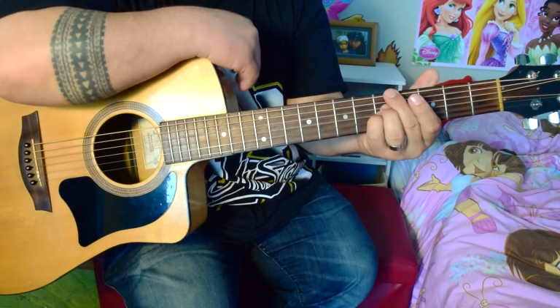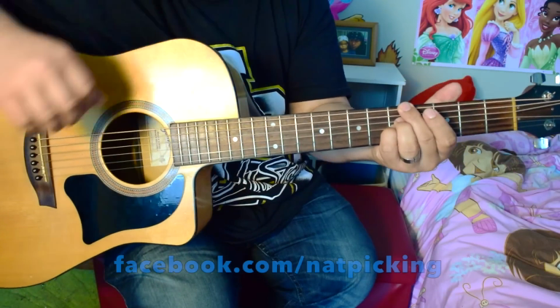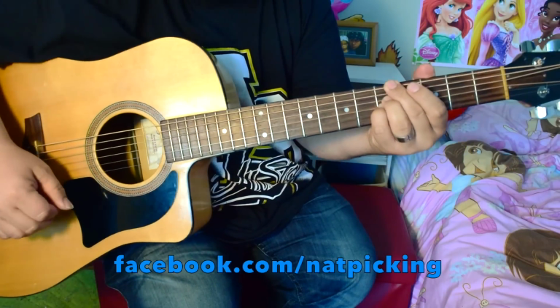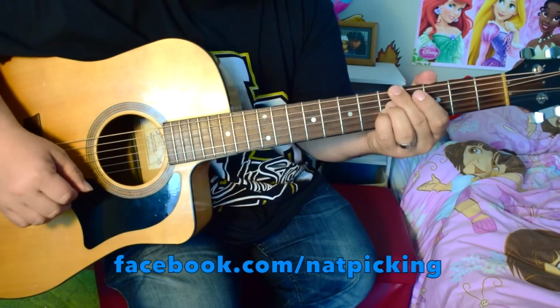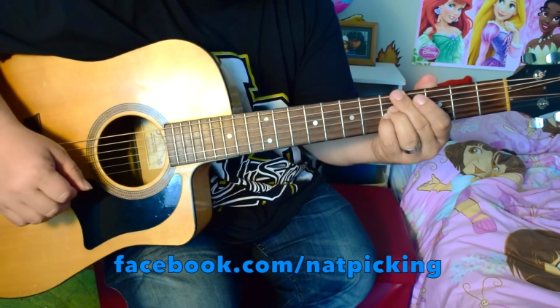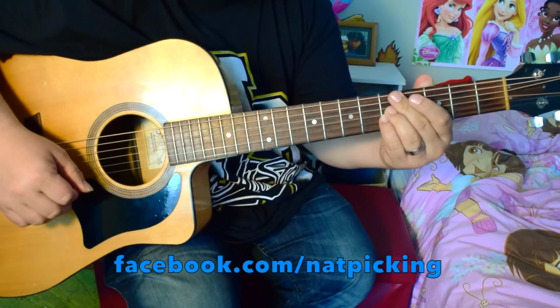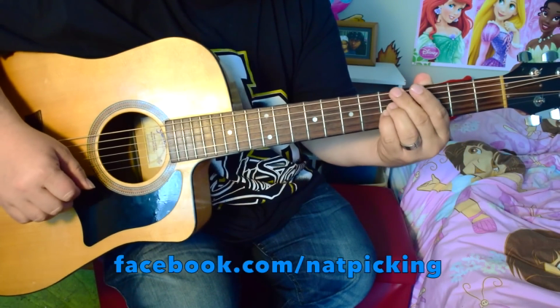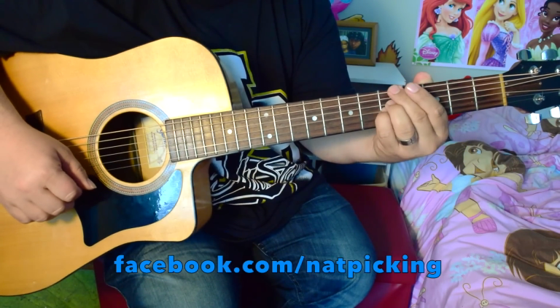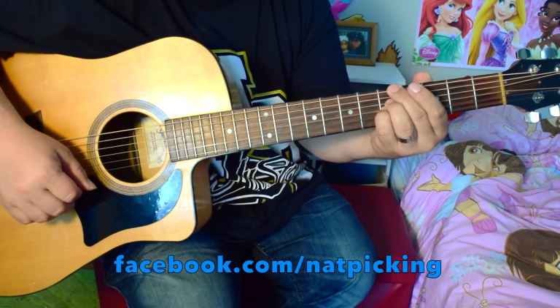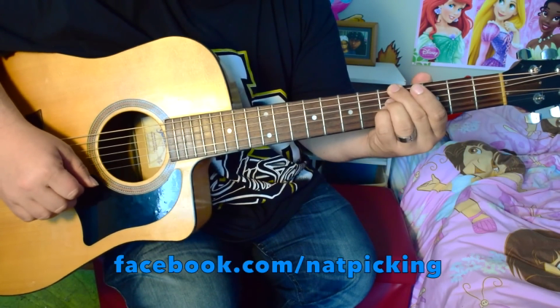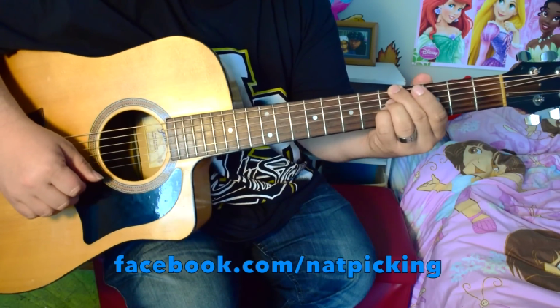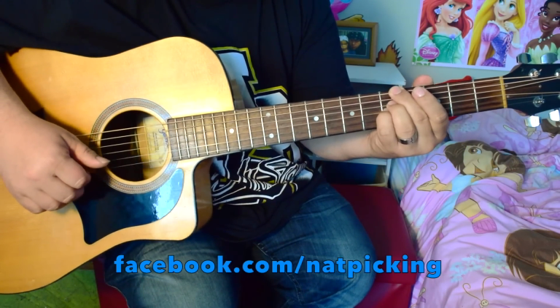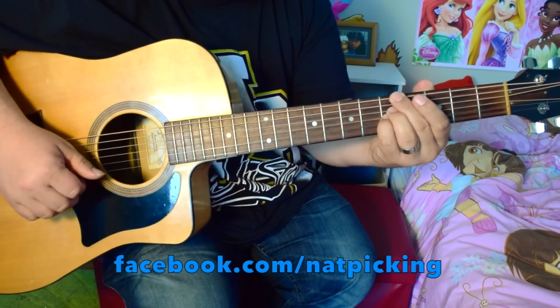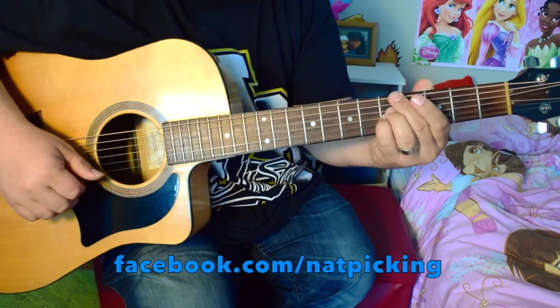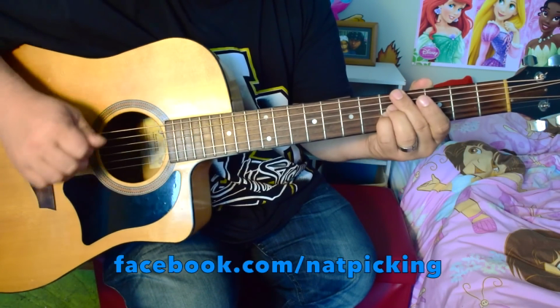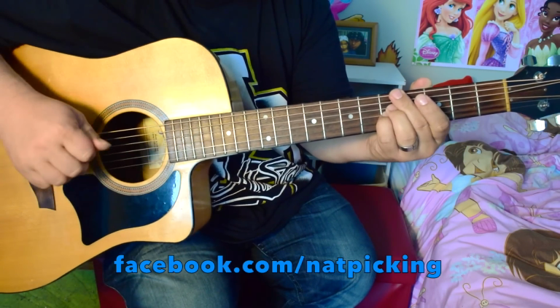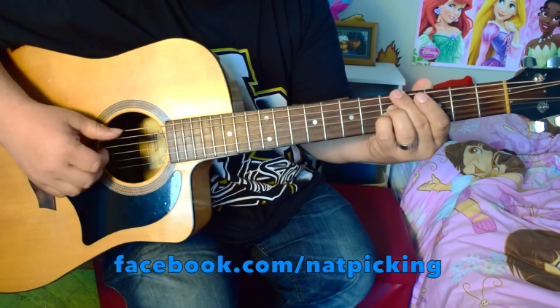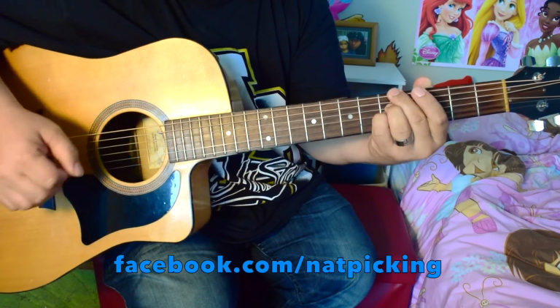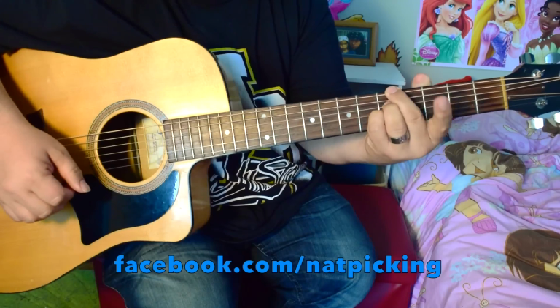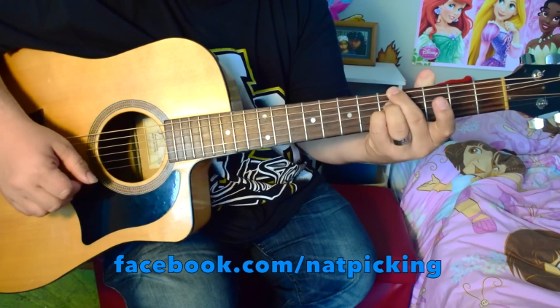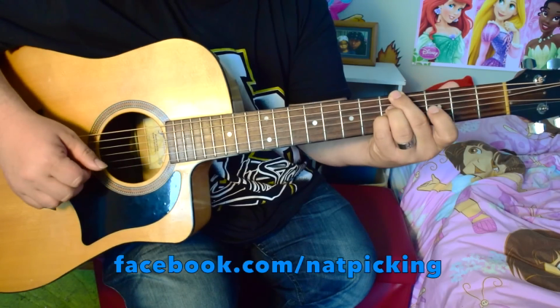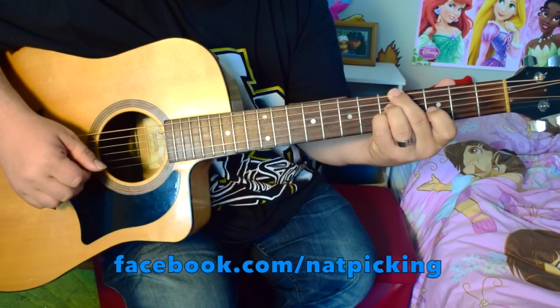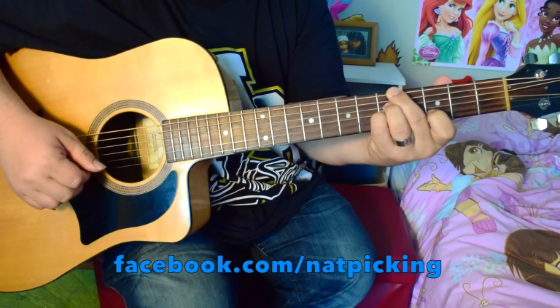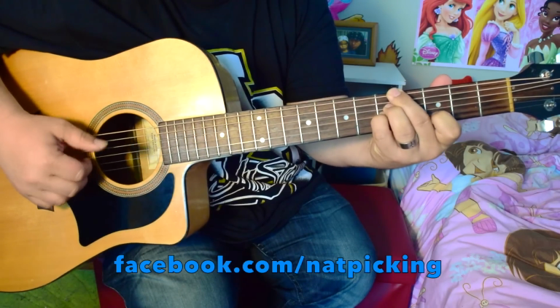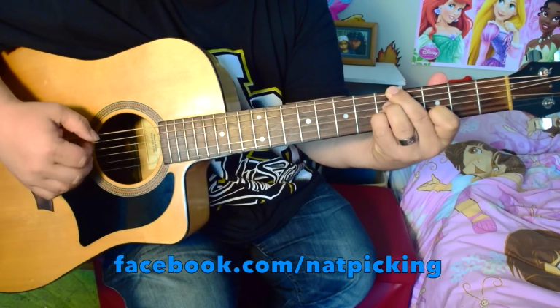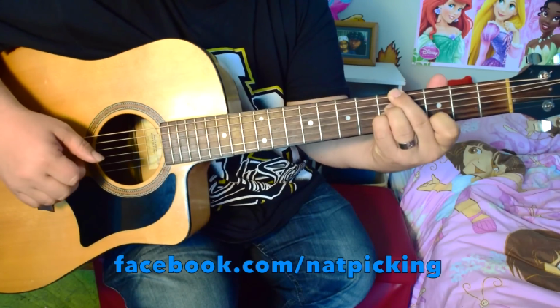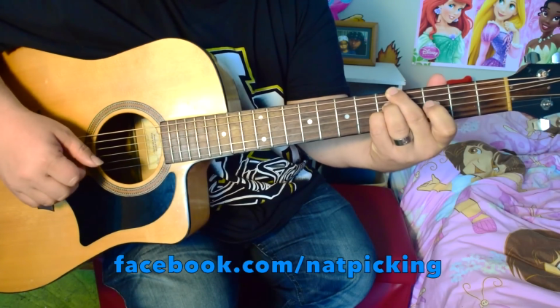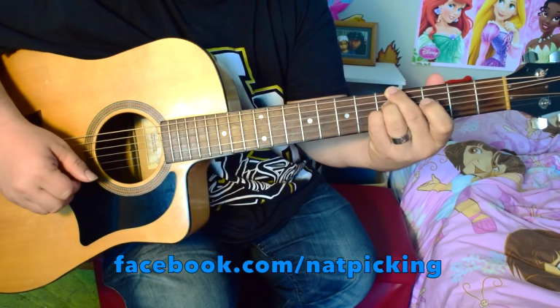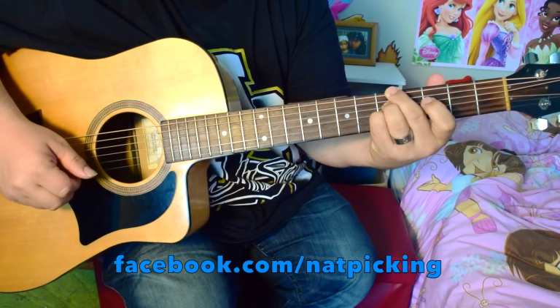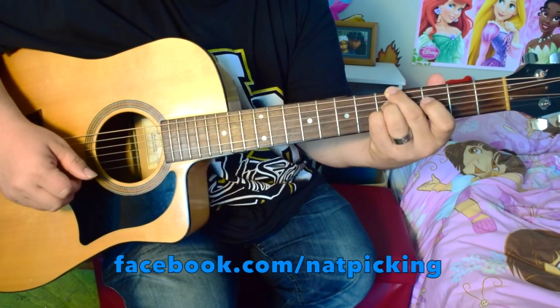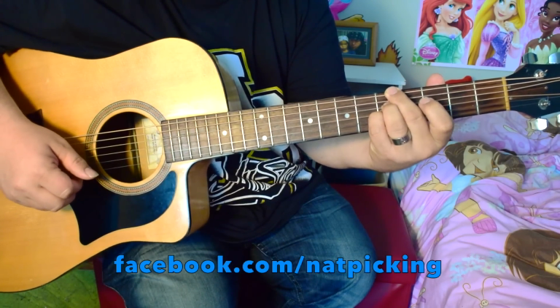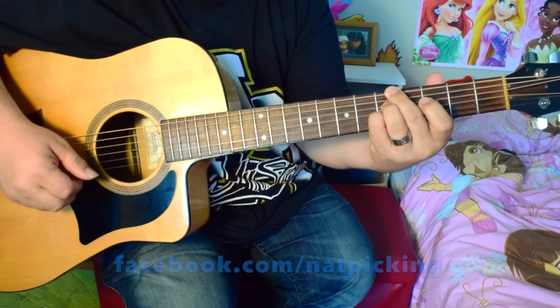If you want the chords and lyrics of this song, go to facebook.com/Natpicking, click Notes, and there you will find all the chords and all the lyrics, and all the entertainment you need for the rest of your life.